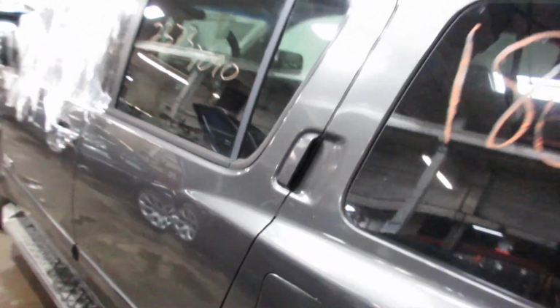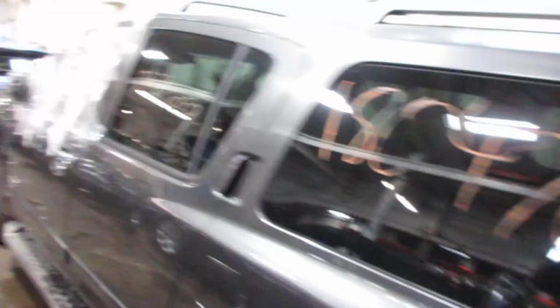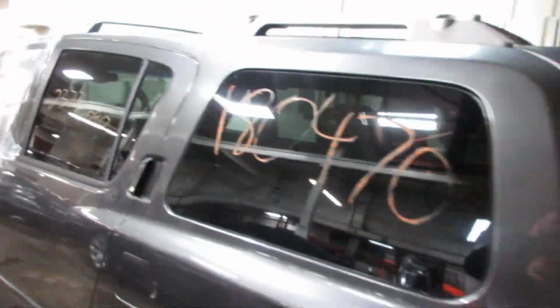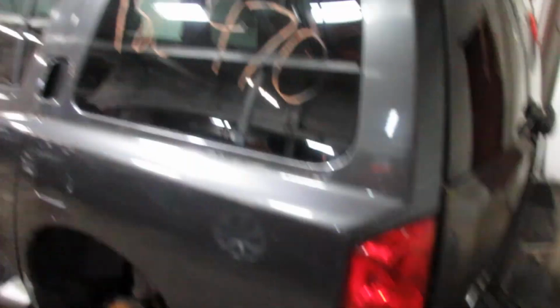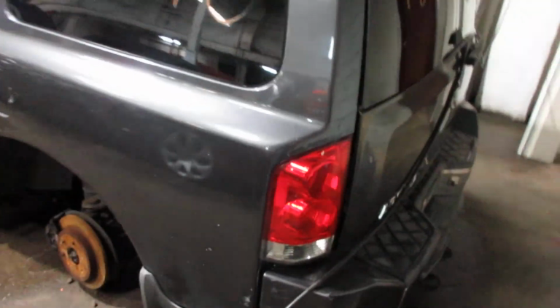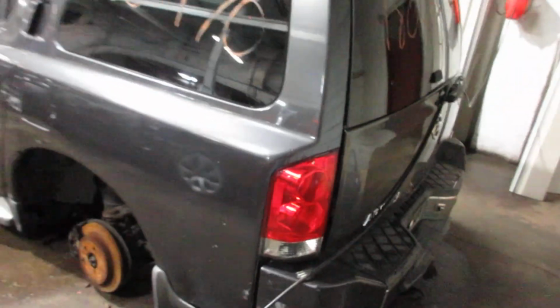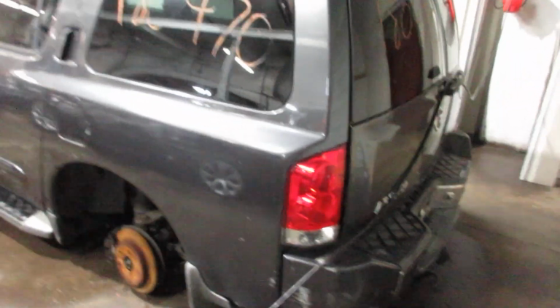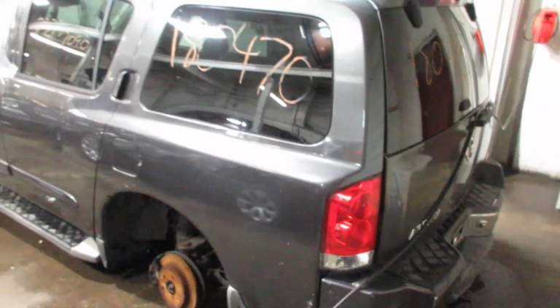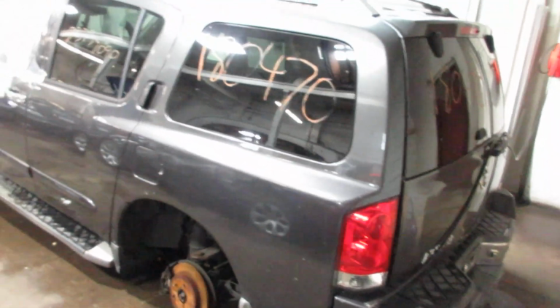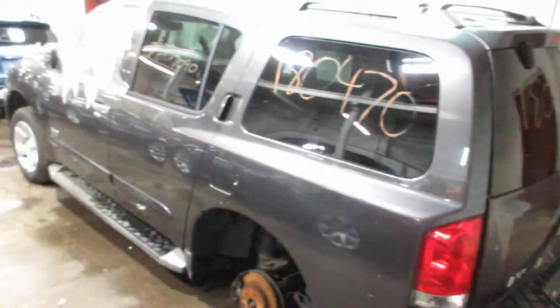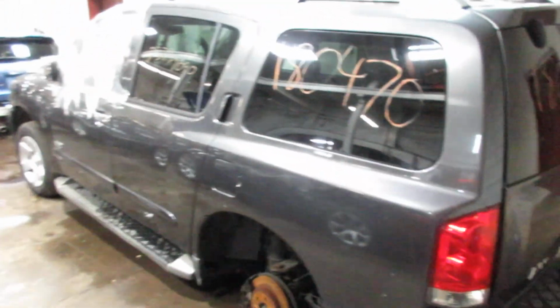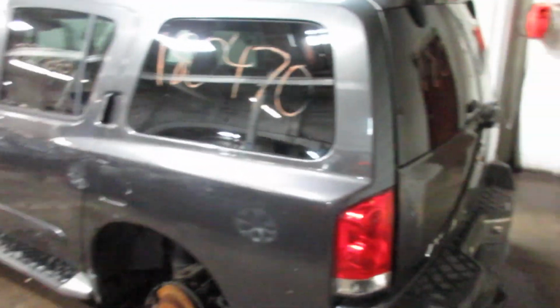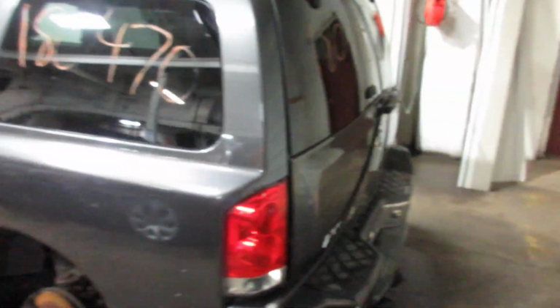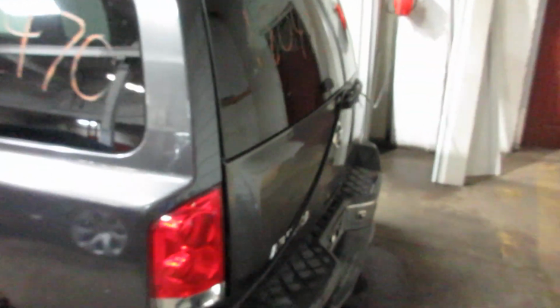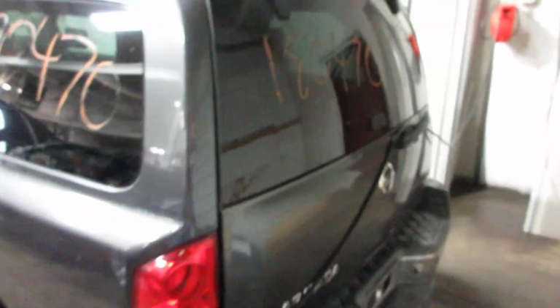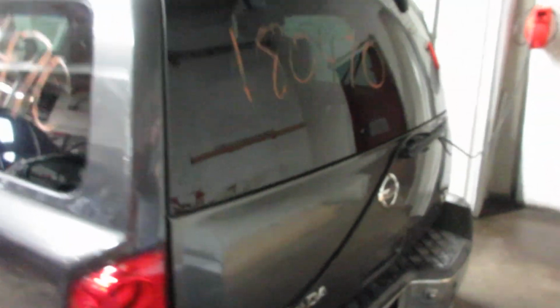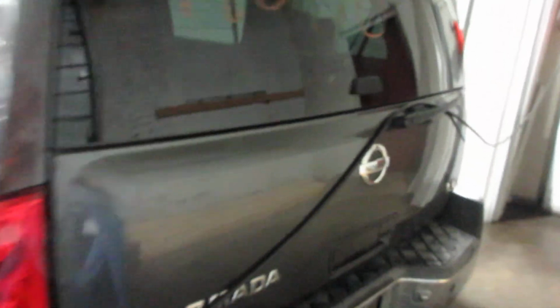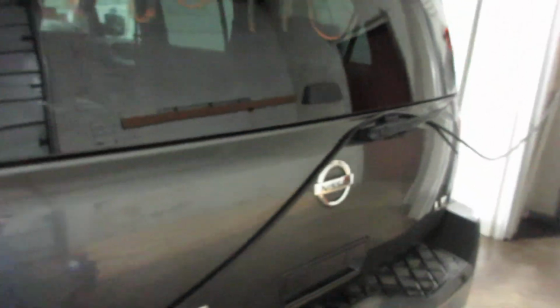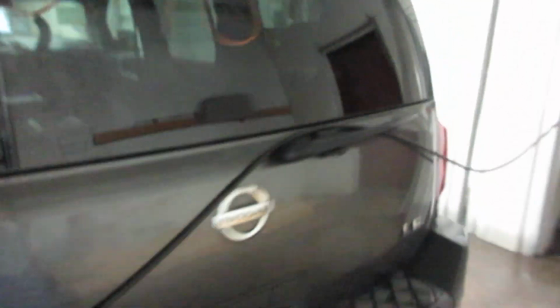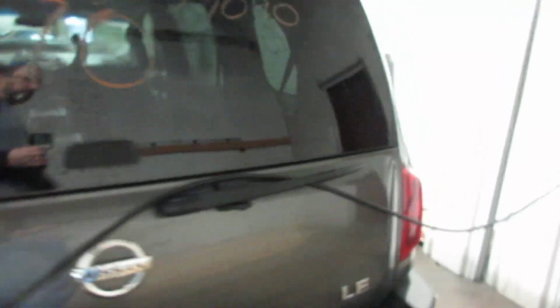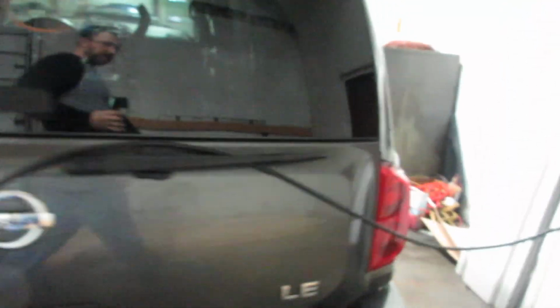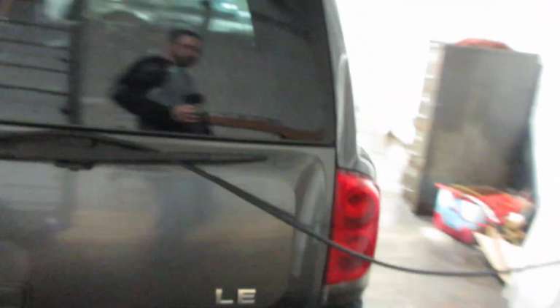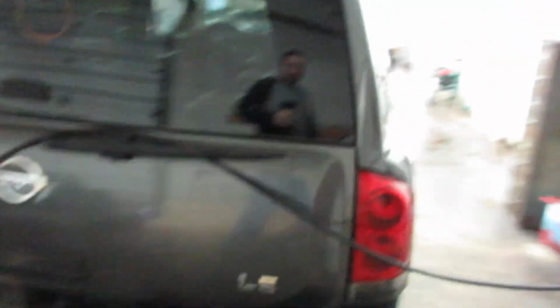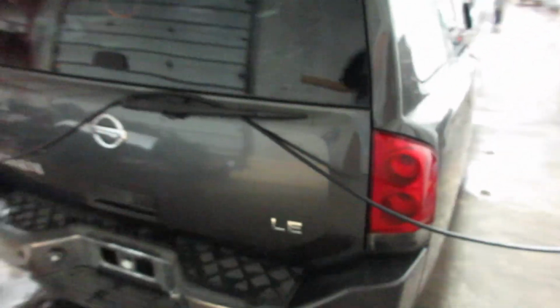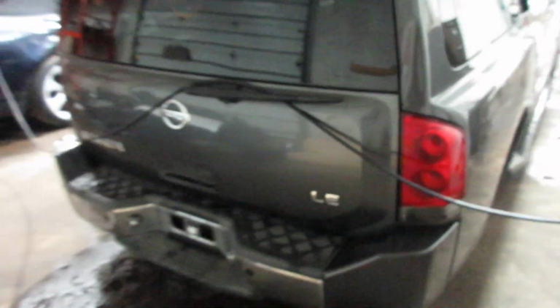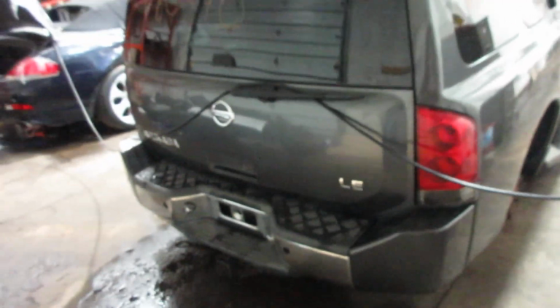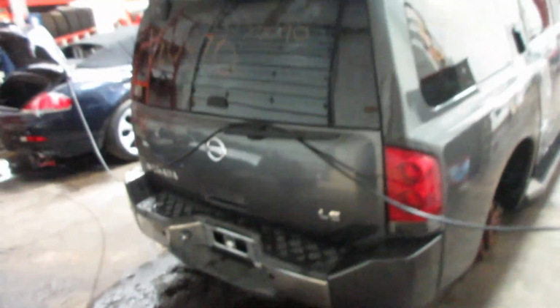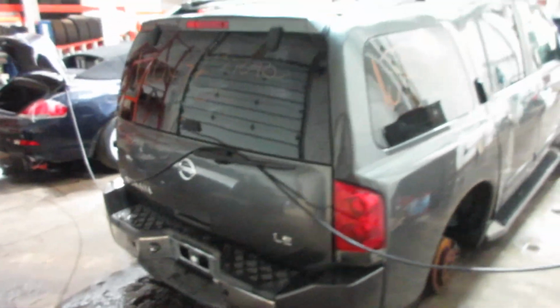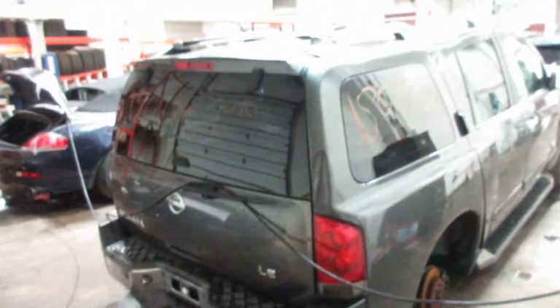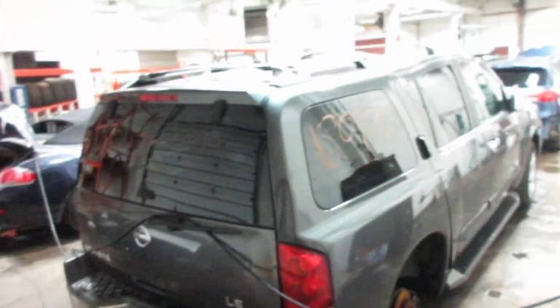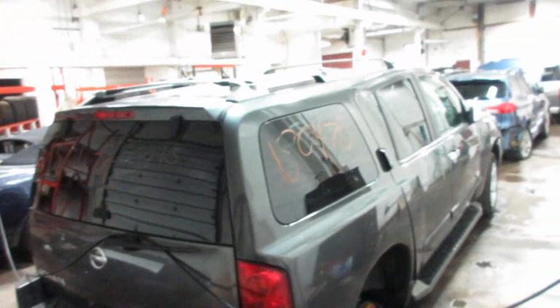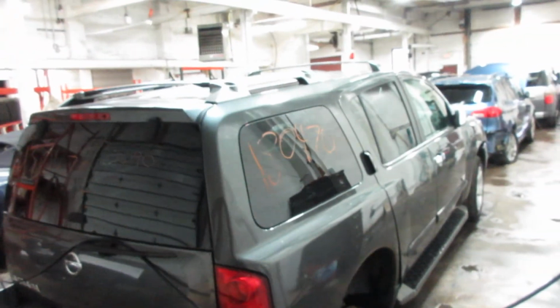Come on in the back here. The tailgate, liftgate is in good condition. The bumper's not too bad. A lot of good parts left on it.